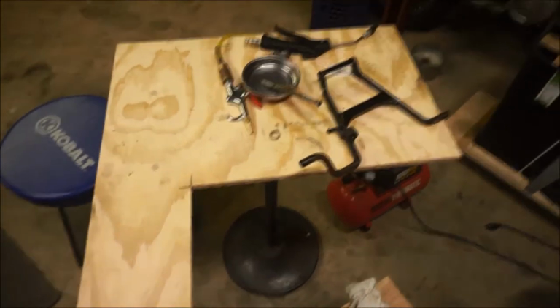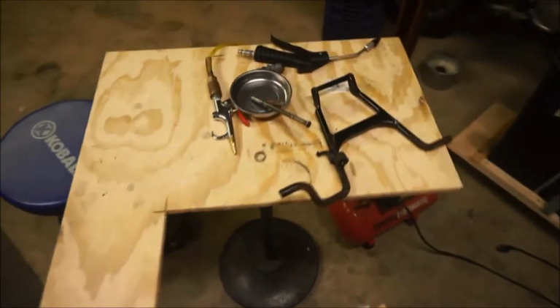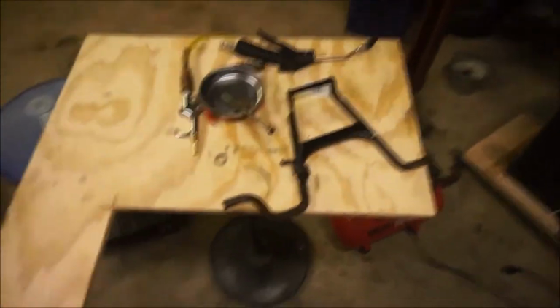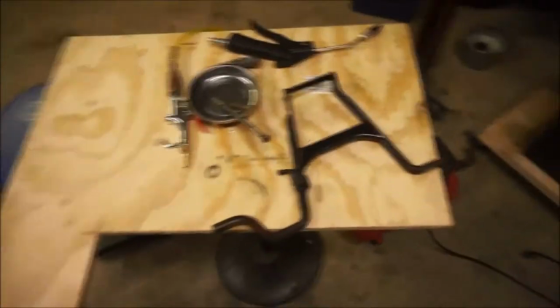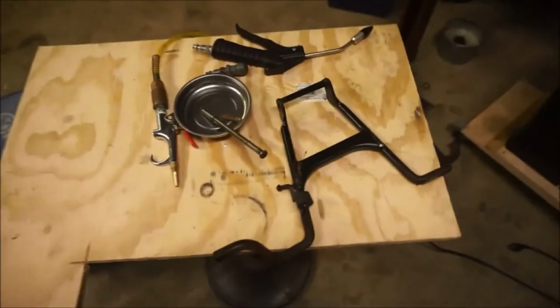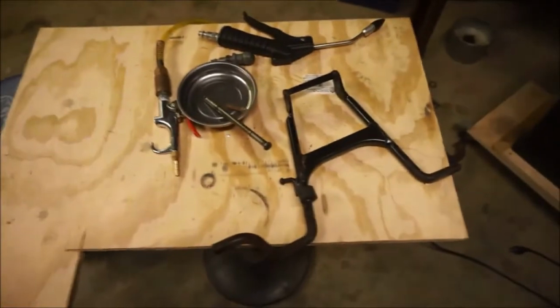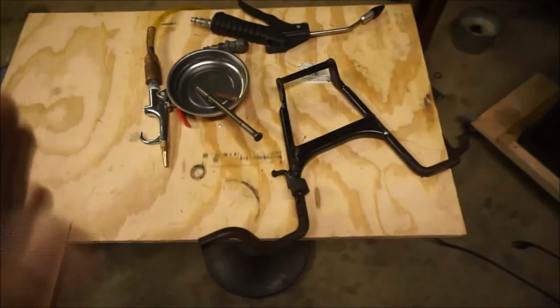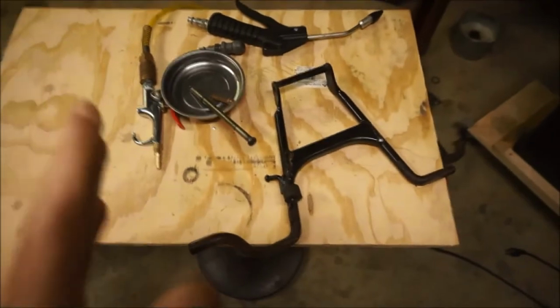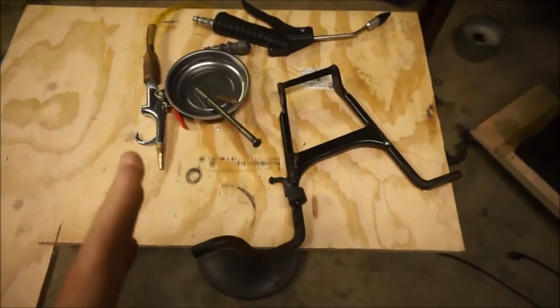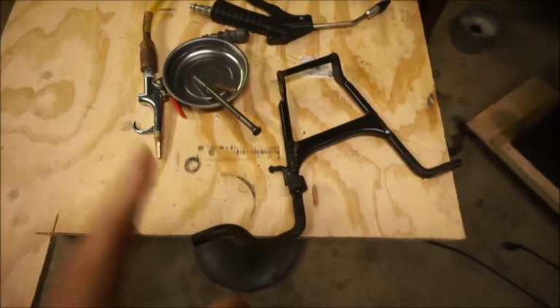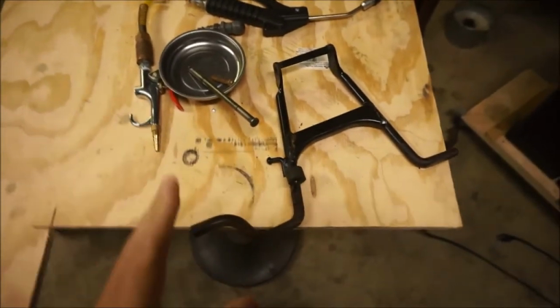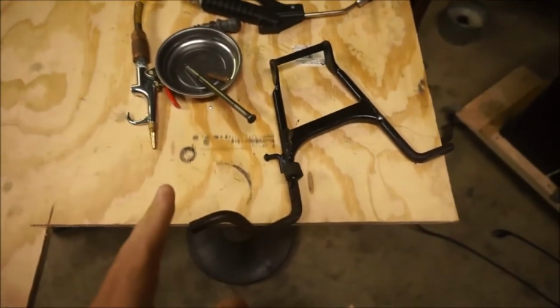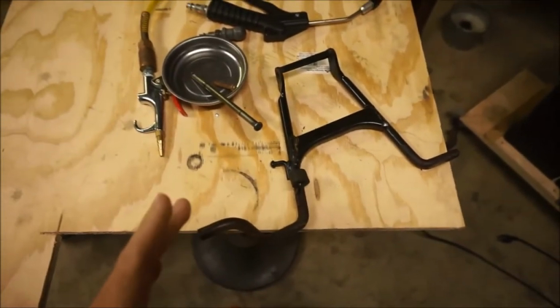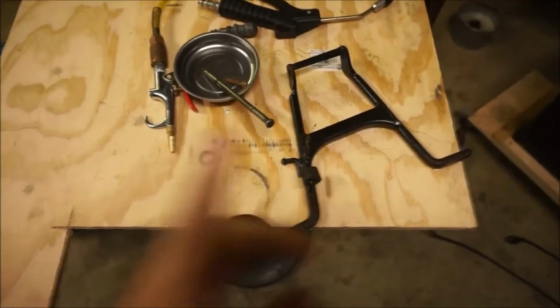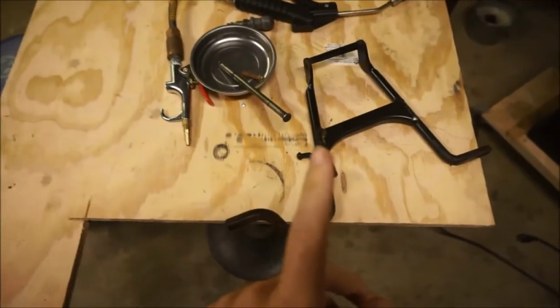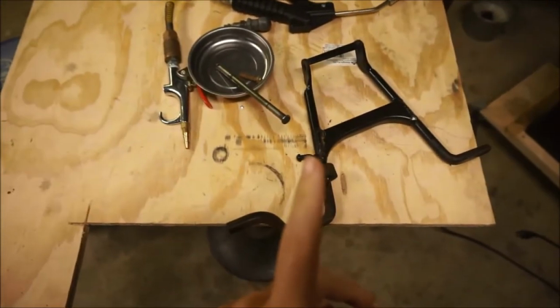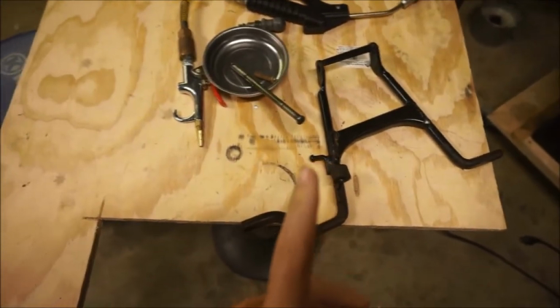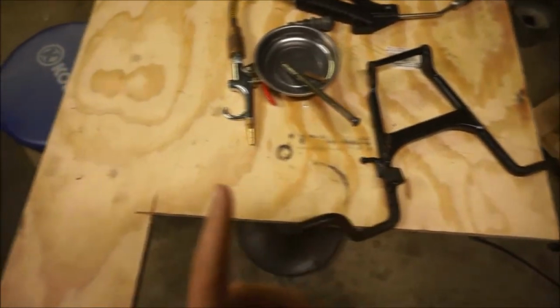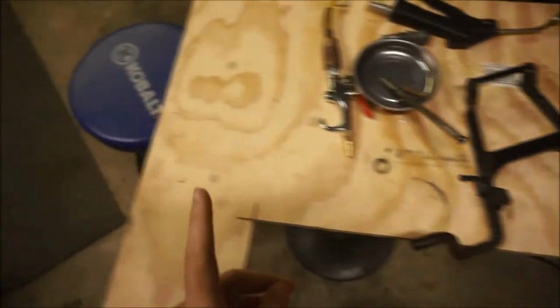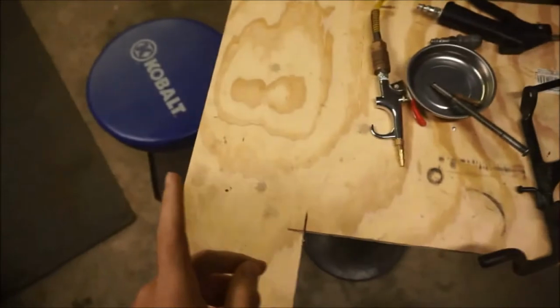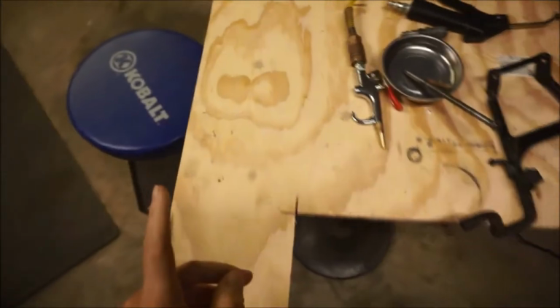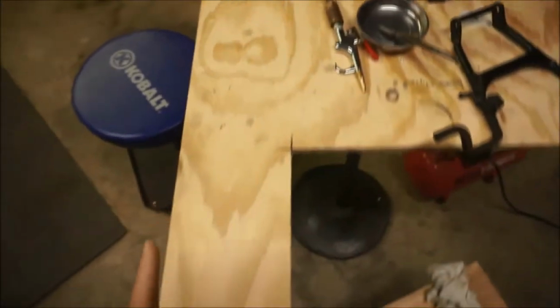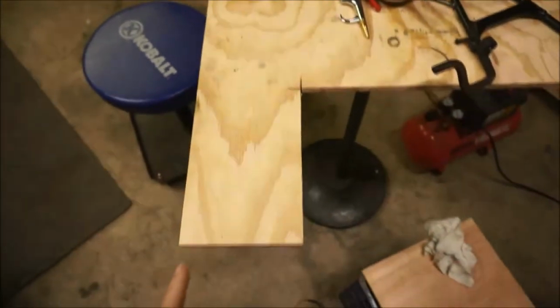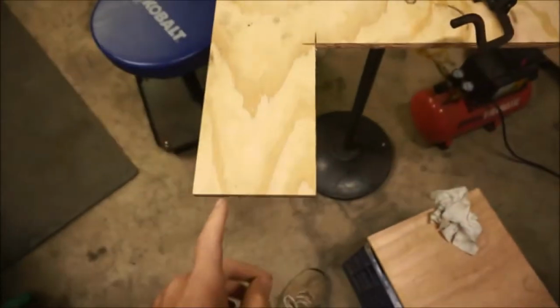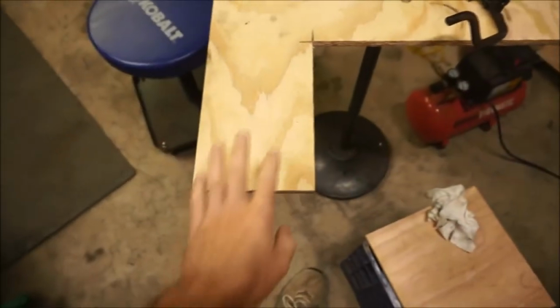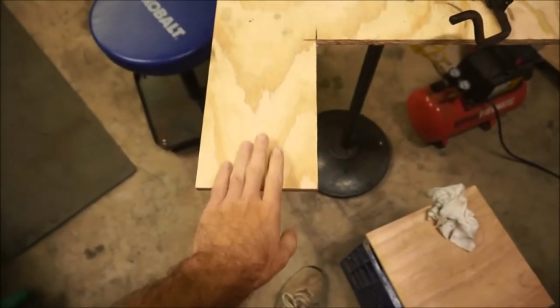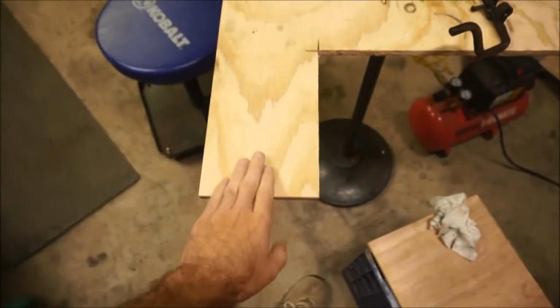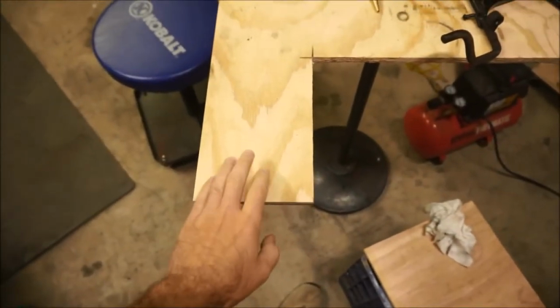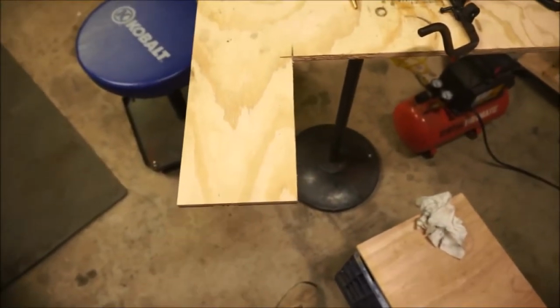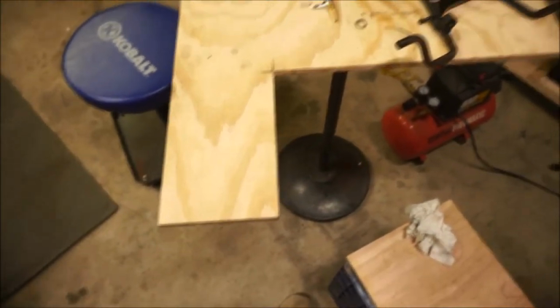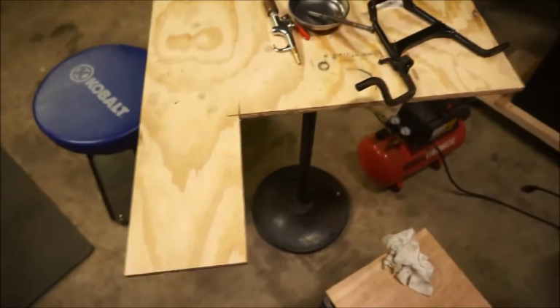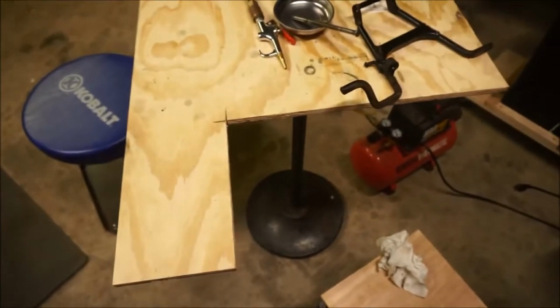The kickstand has been removed. It looks like it's in one piece, but it's really not. Before I show you that, let me show you why I kept this extra piece here on the table.